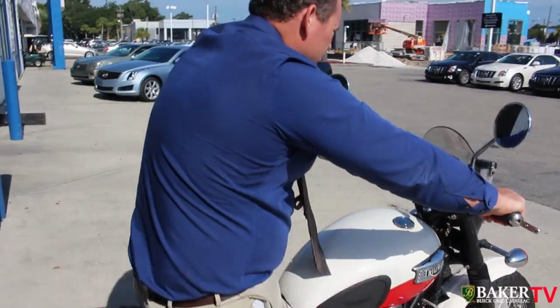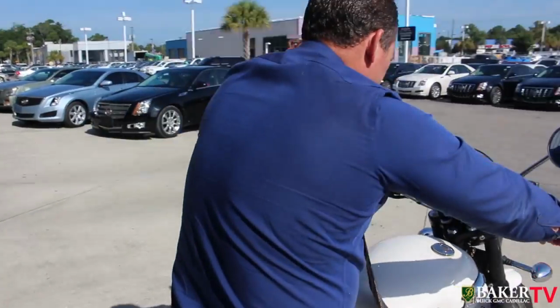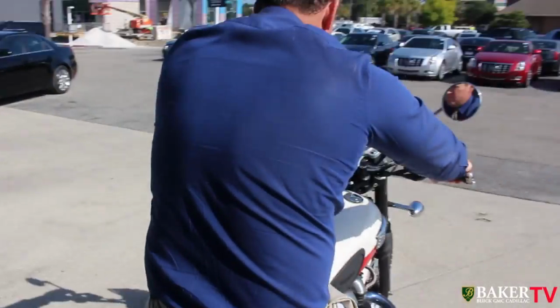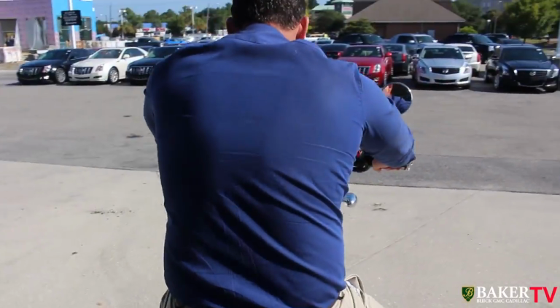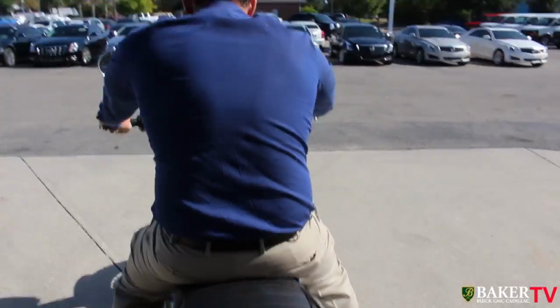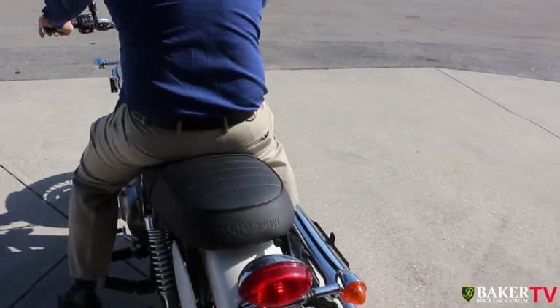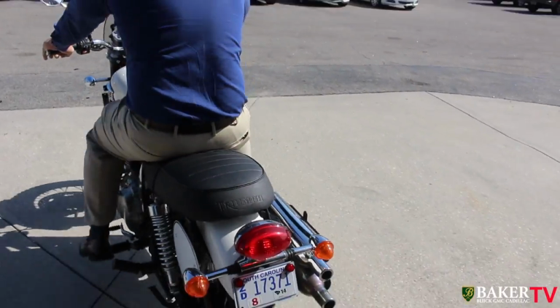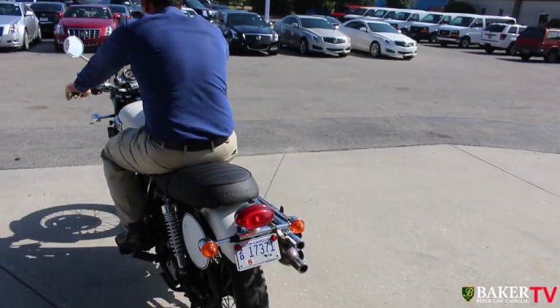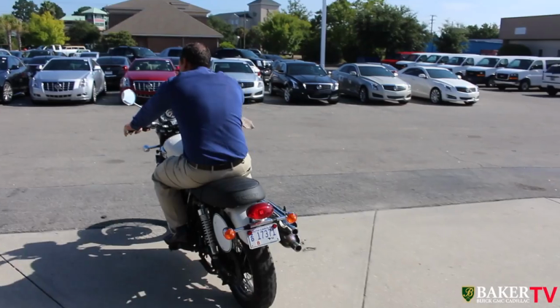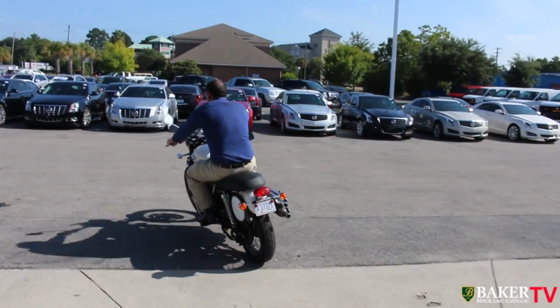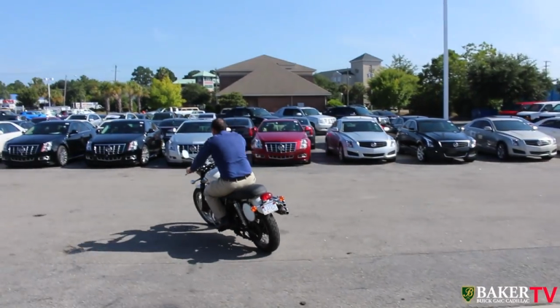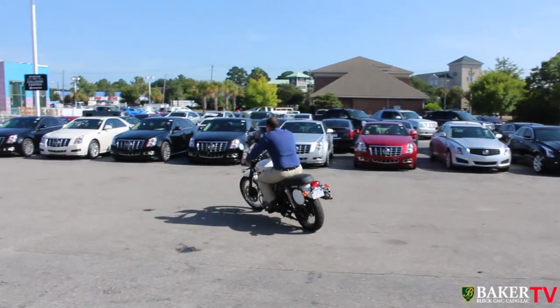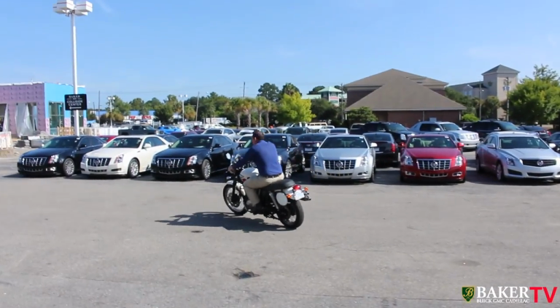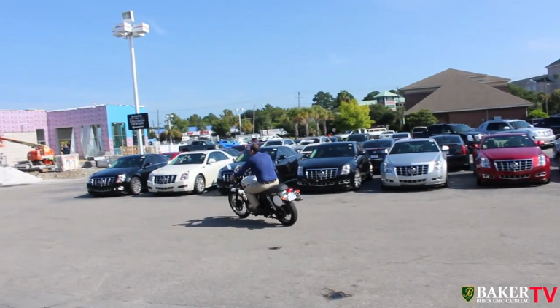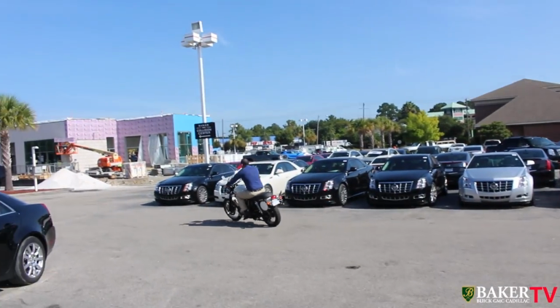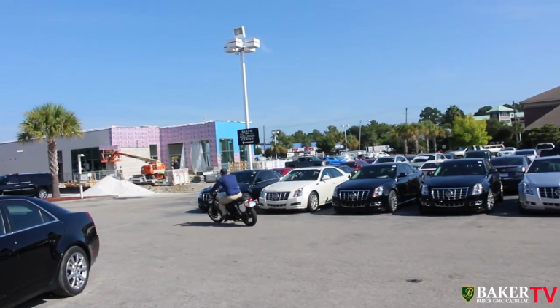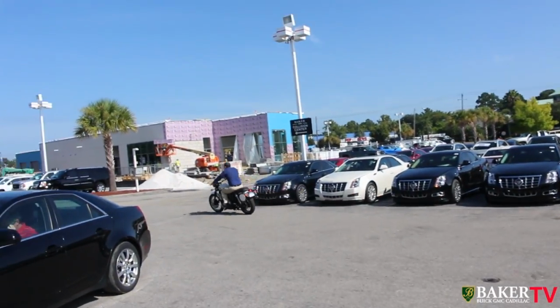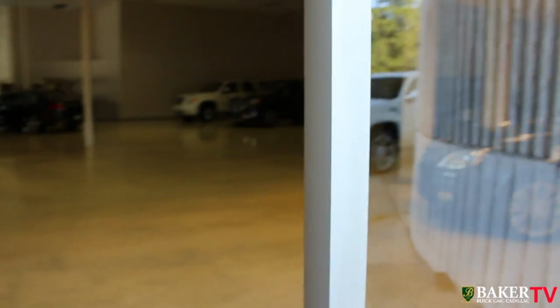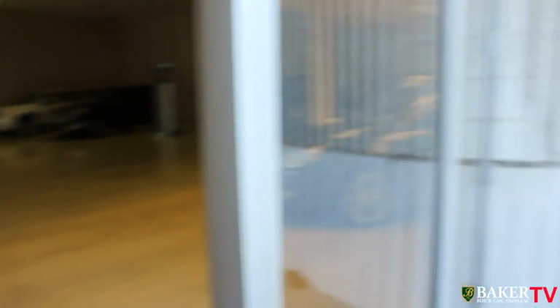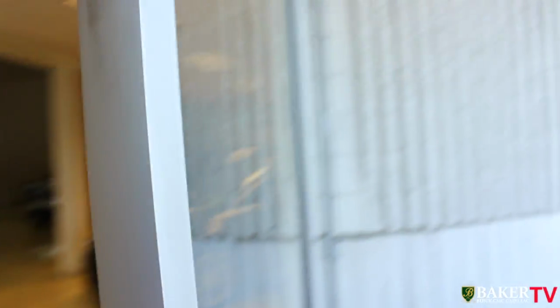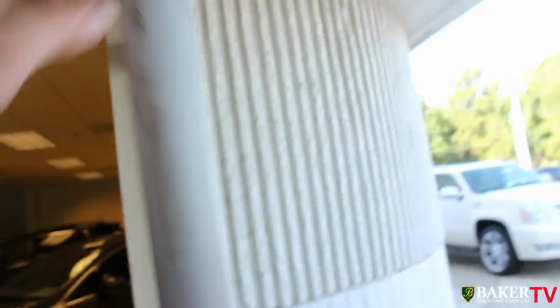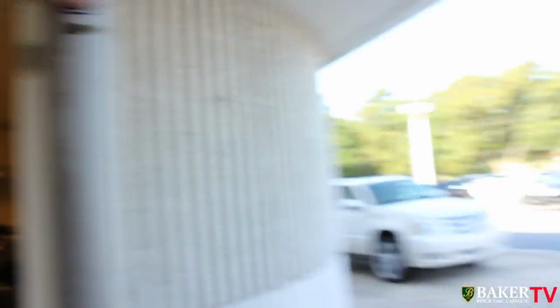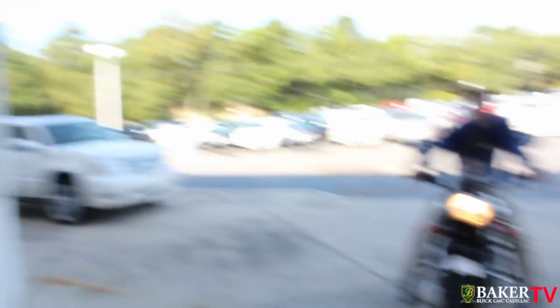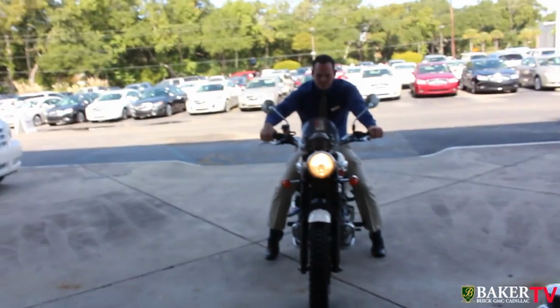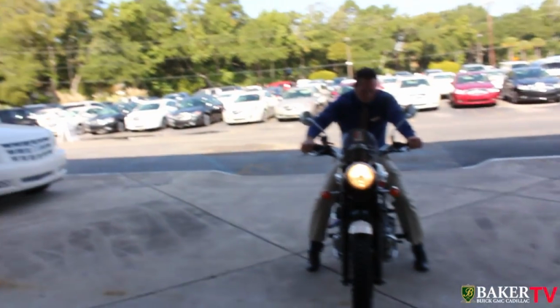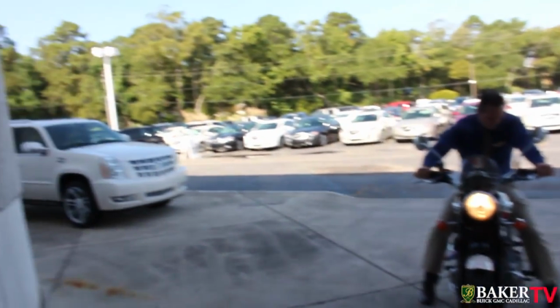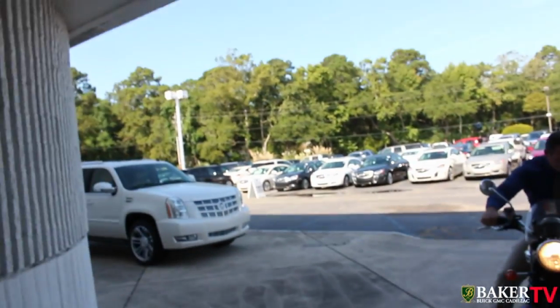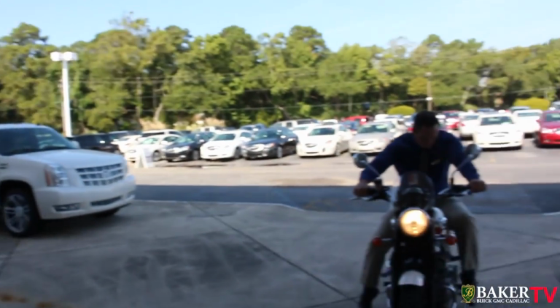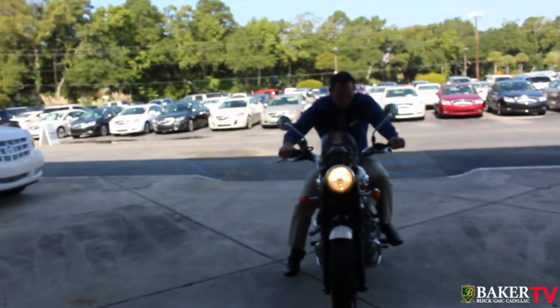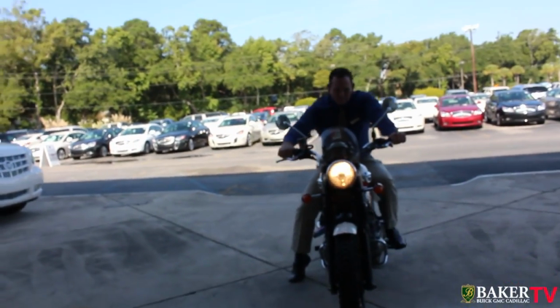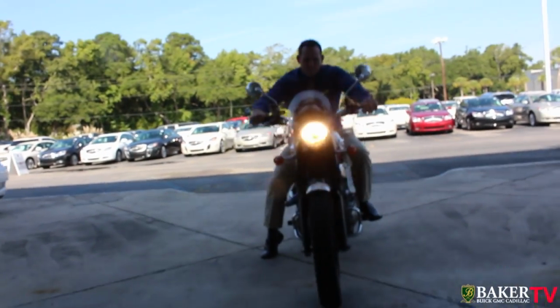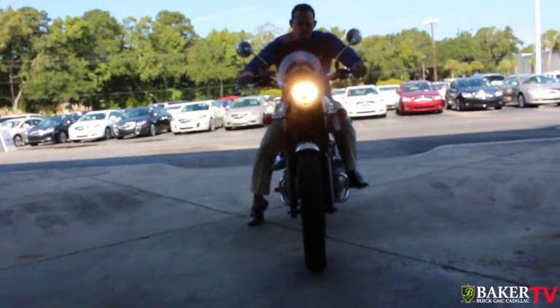We're gonna be selling this beautiful Triumph here at Baker's Buick GMC Cadillac. If you're interested in it, we're gonna bring this beautiful puppy right into the showroom here at the GMC Buick dealership.